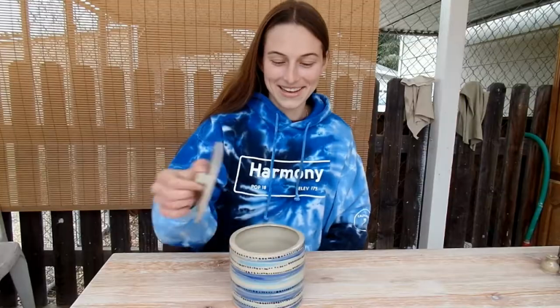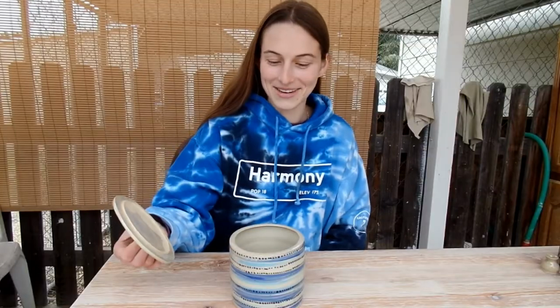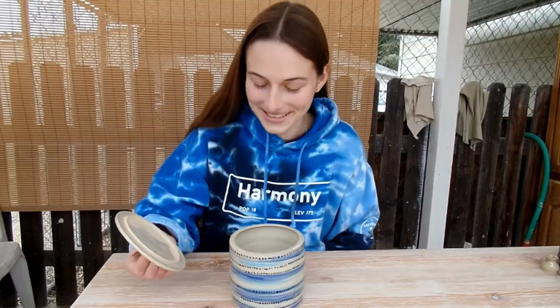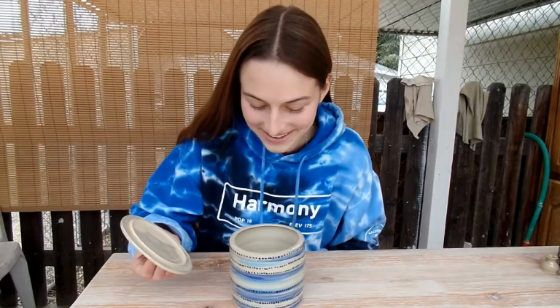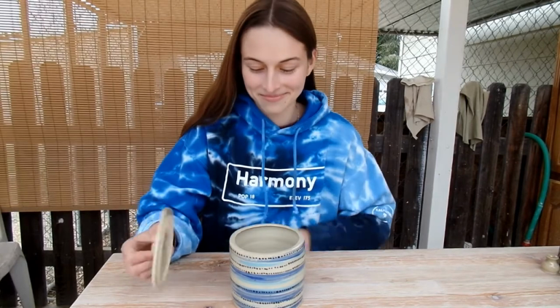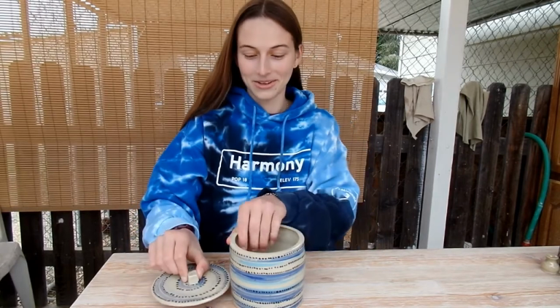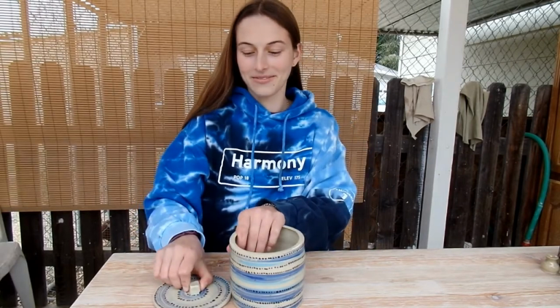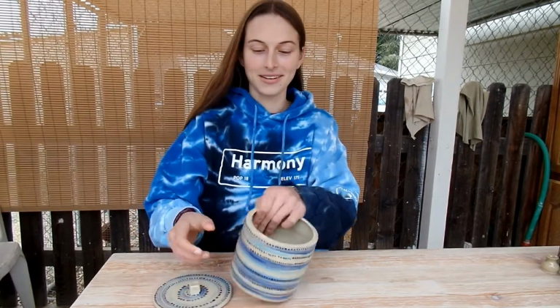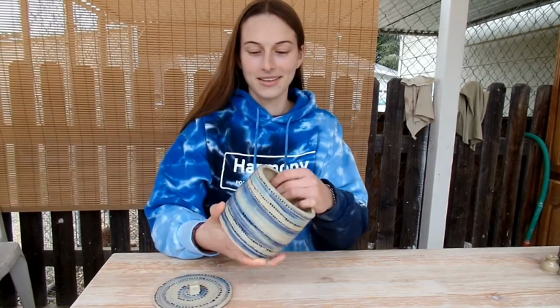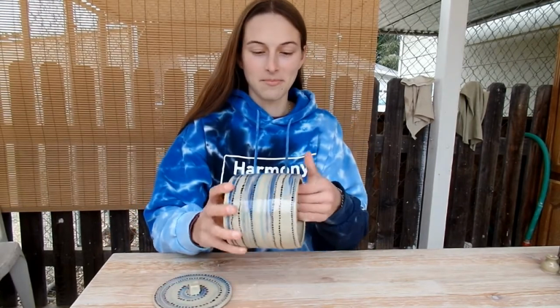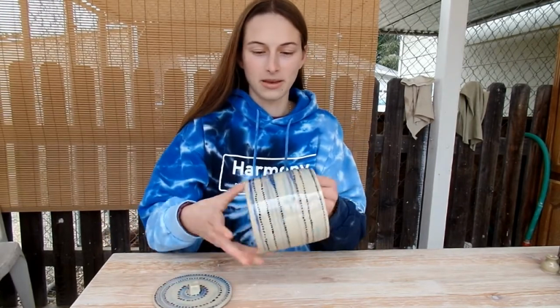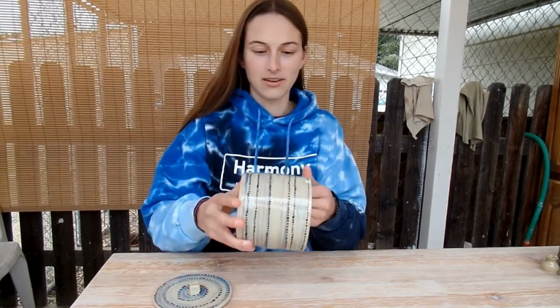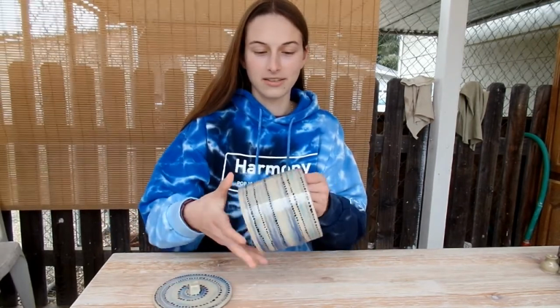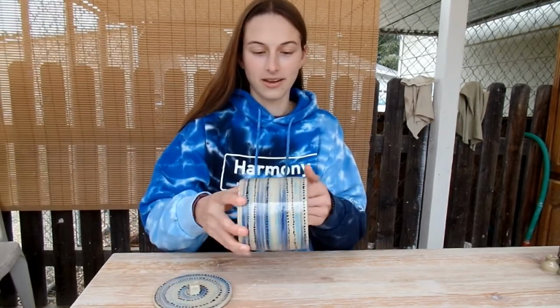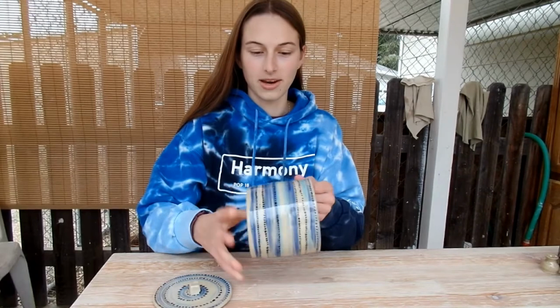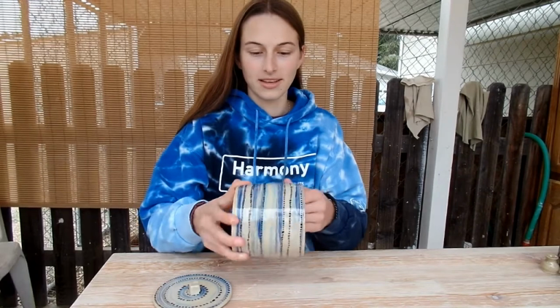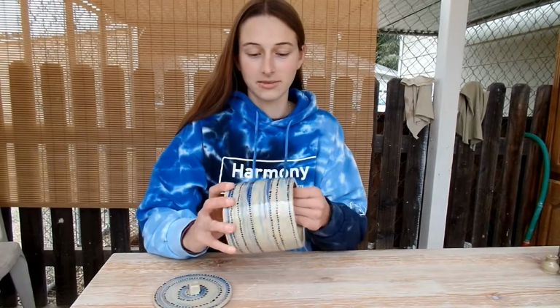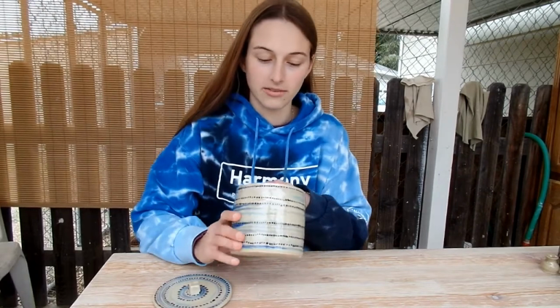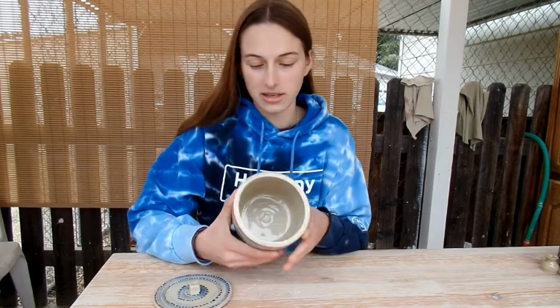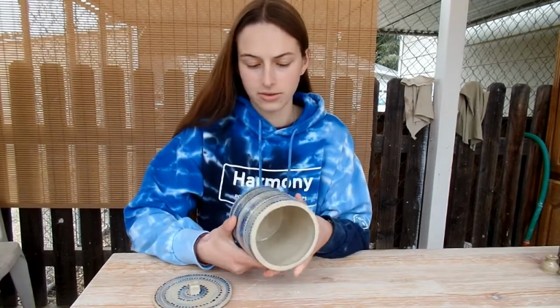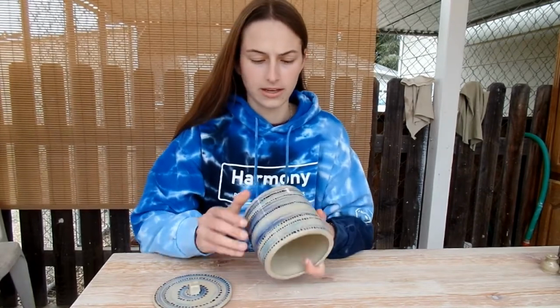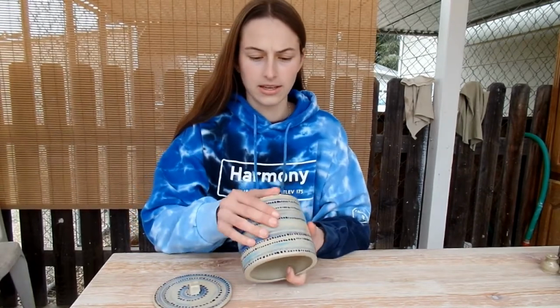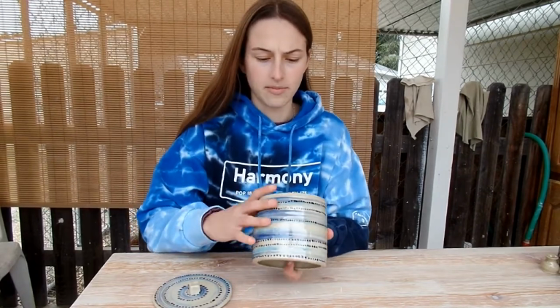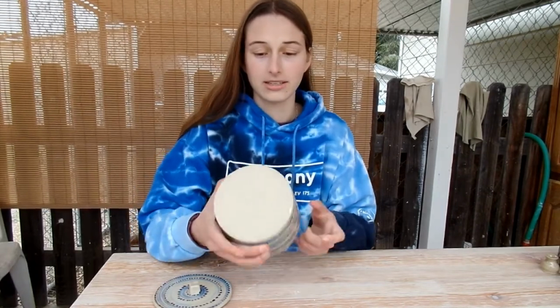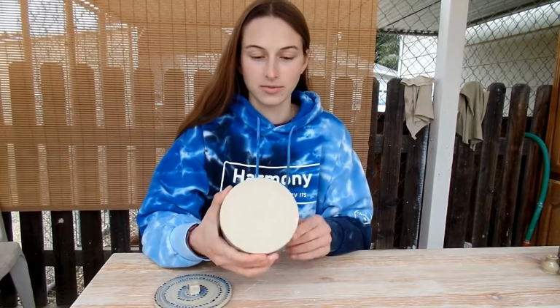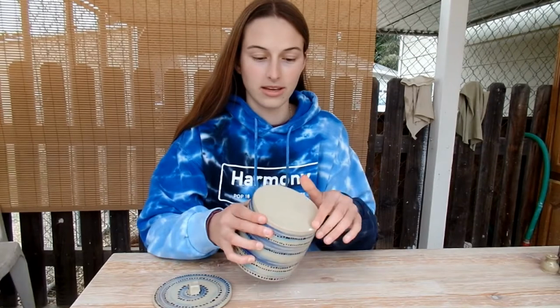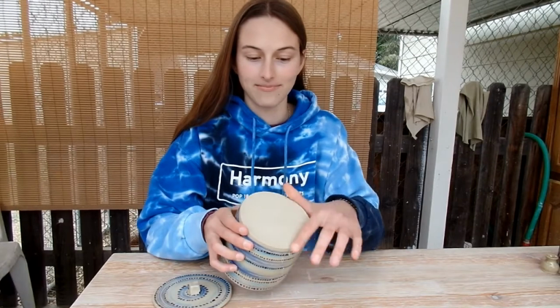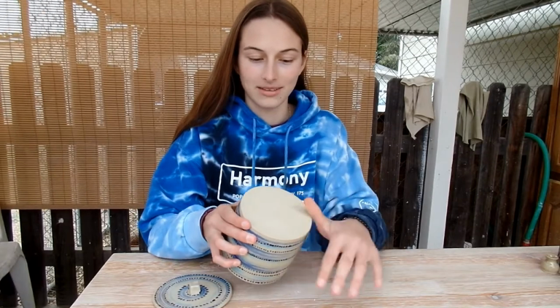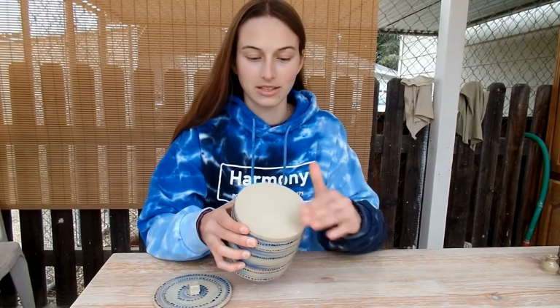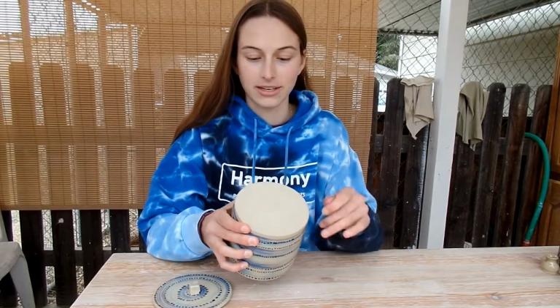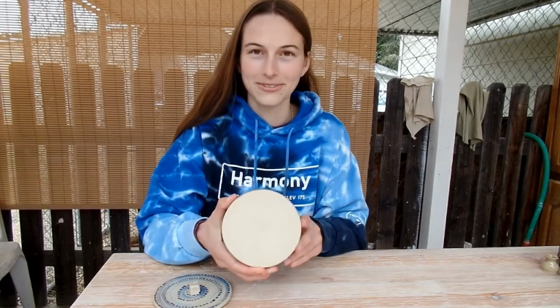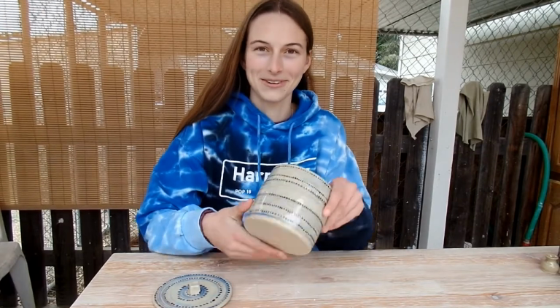So here's my completed cookie jar, all fired. The color kind of fades around the pot — that's because it was slightly off-center, but it still has a cool effect. The base is nice and smooth. That's just part of the kiln shelf, ignore it.